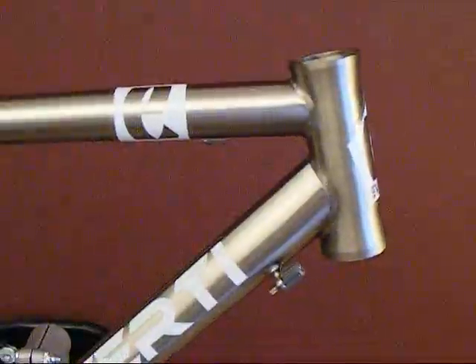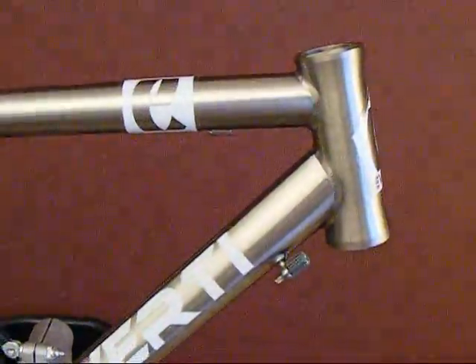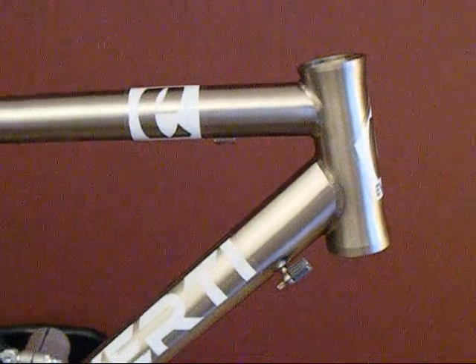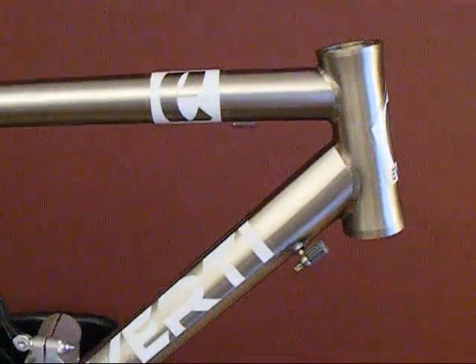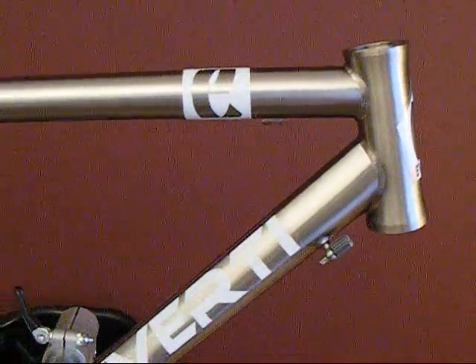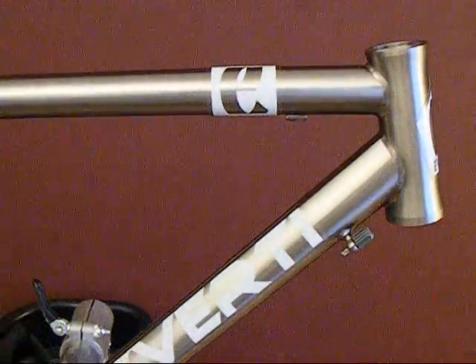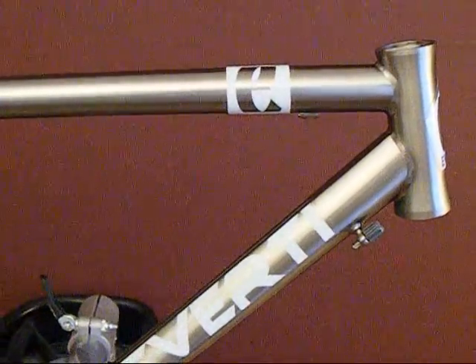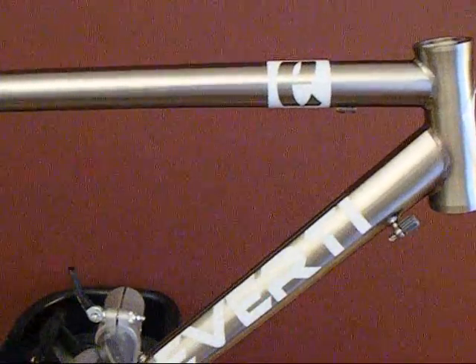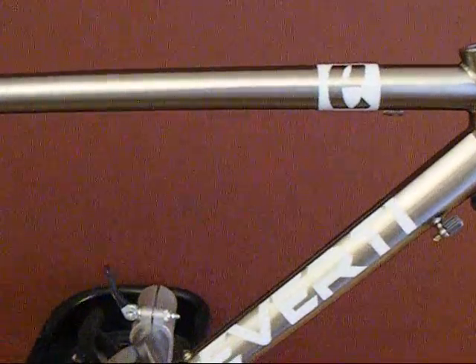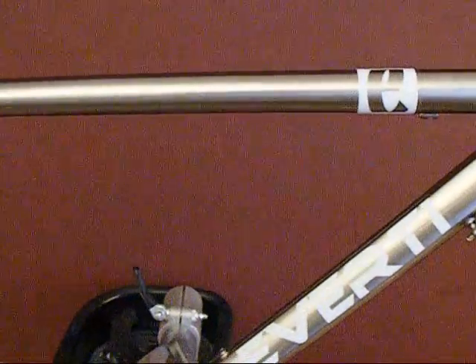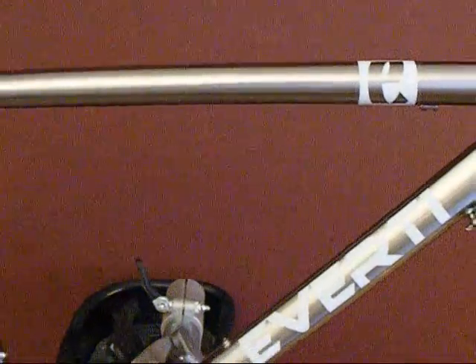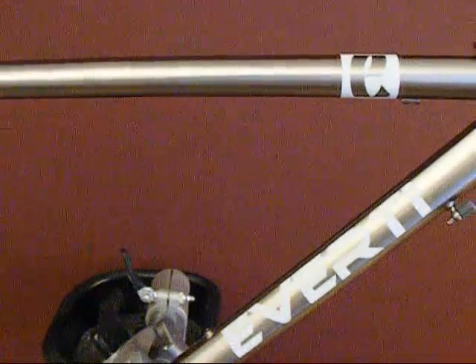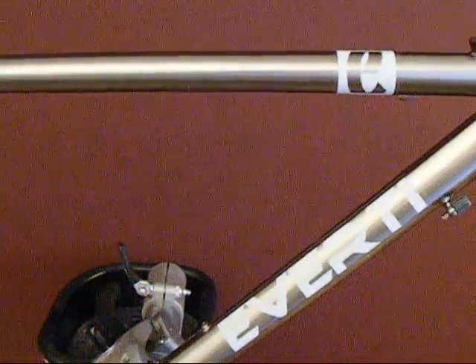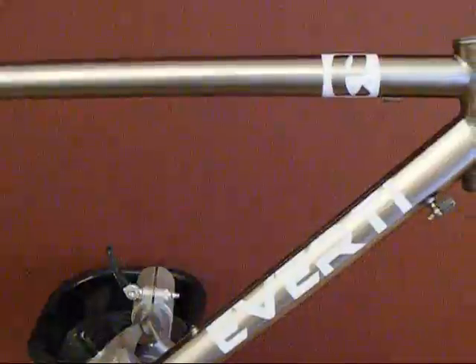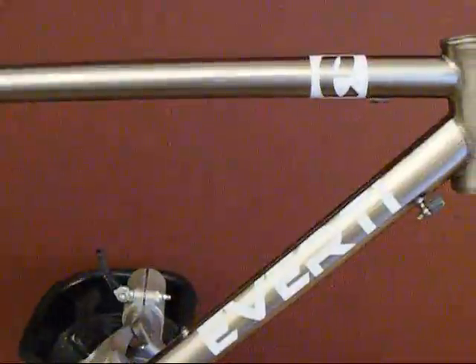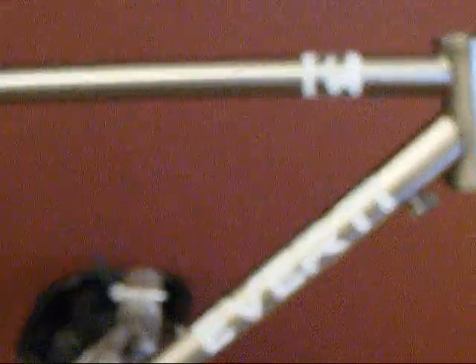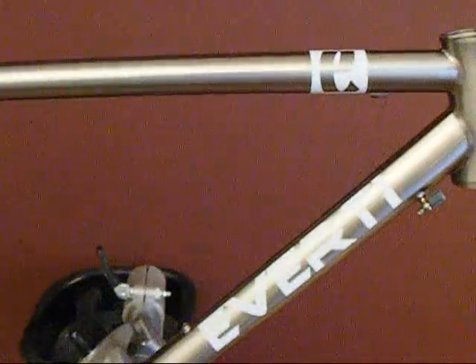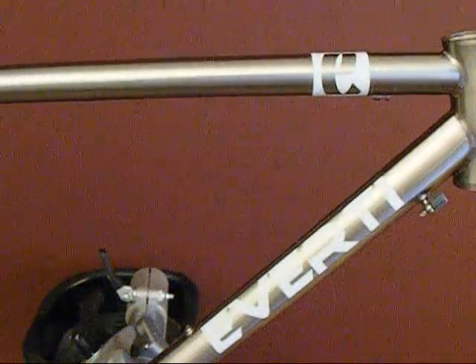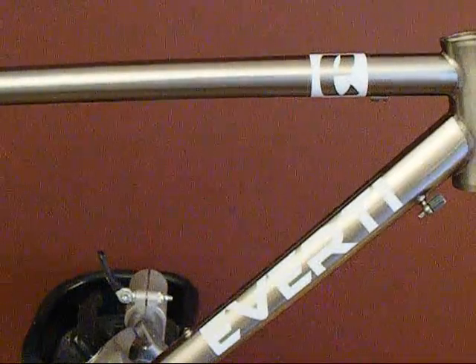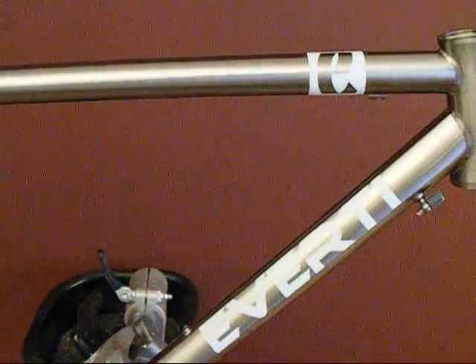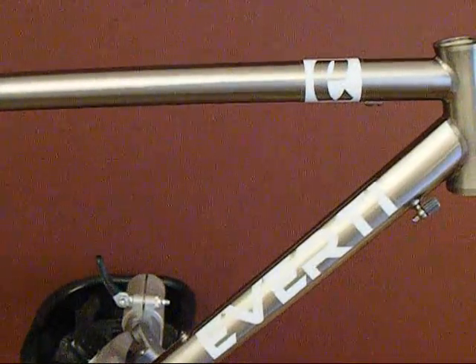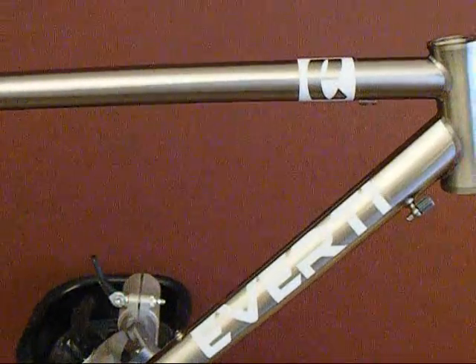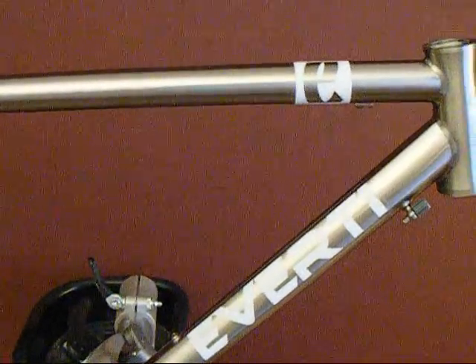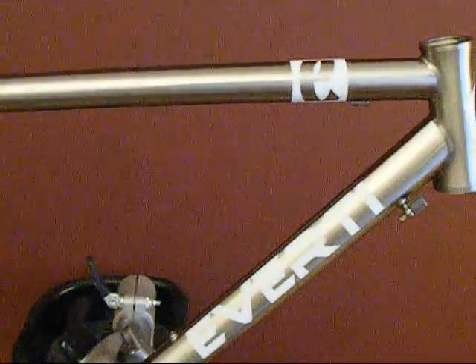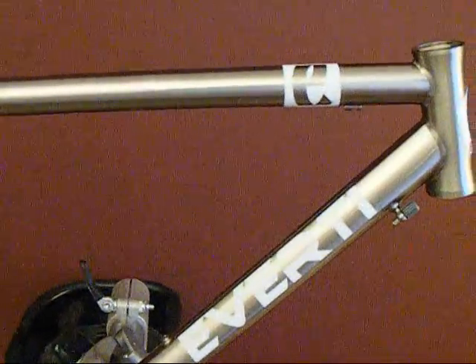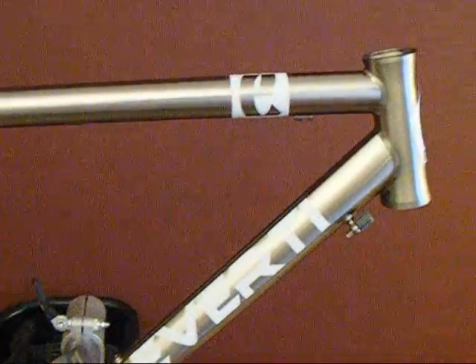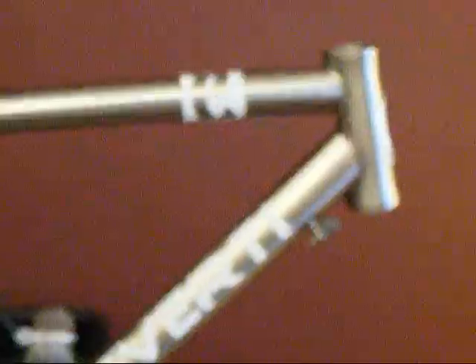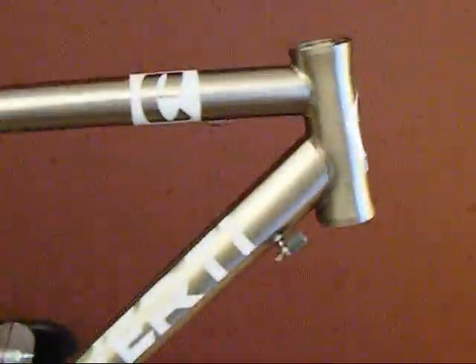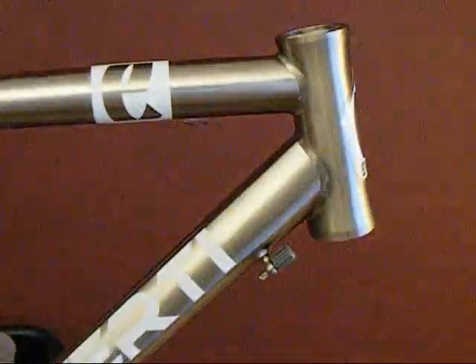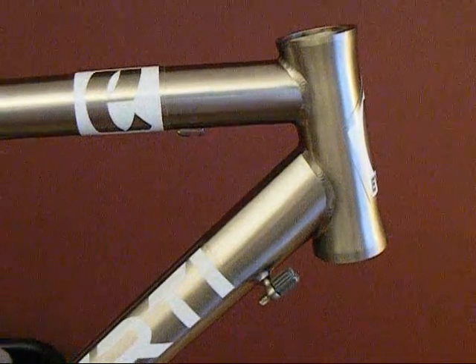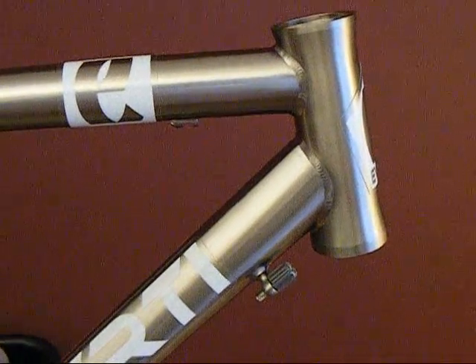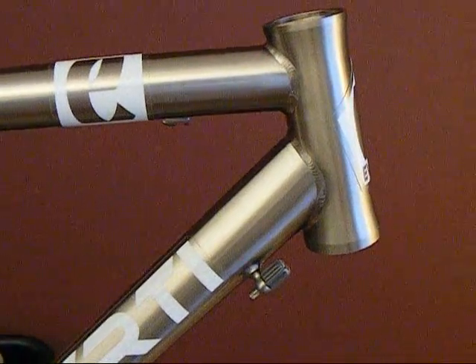Double butted tubing on the main triangle. That takes away tubing where the stresses are less, and gives you thicker walls at the higher stress areas where the welds are.